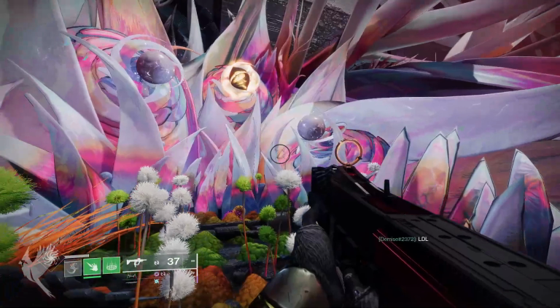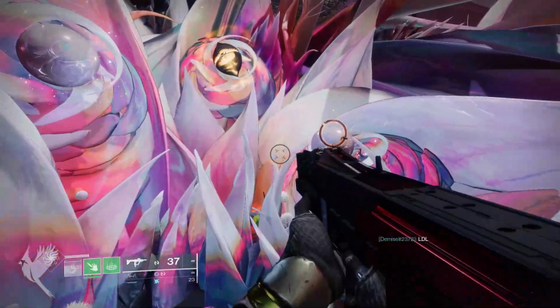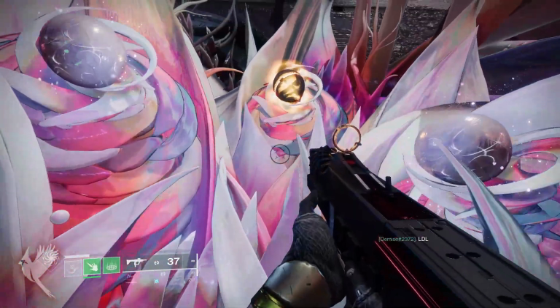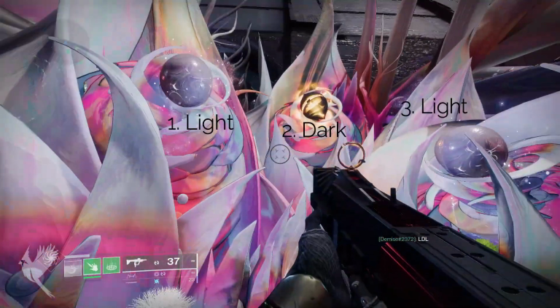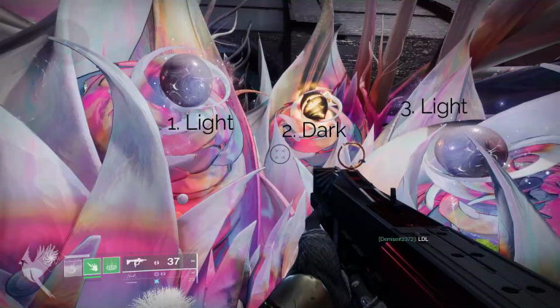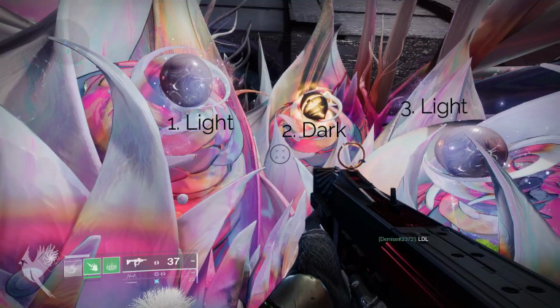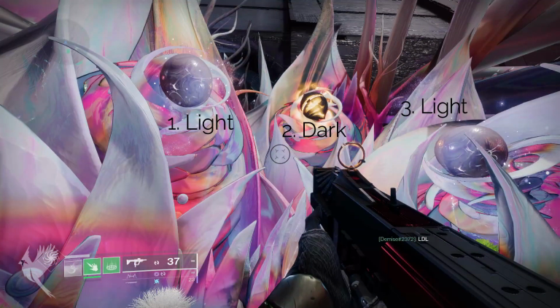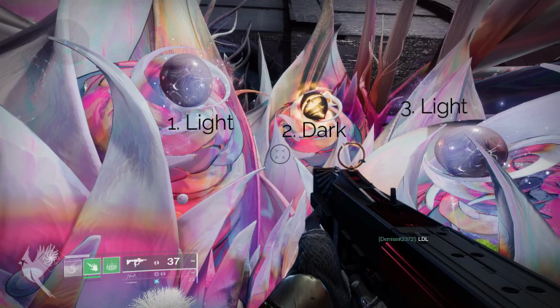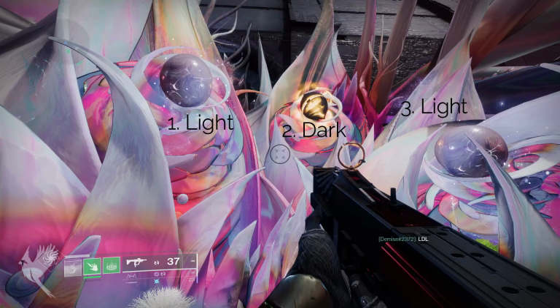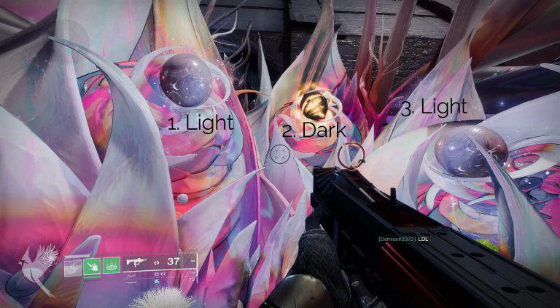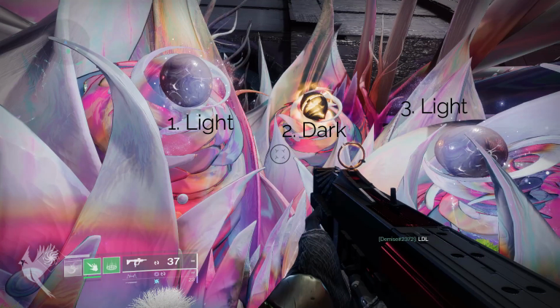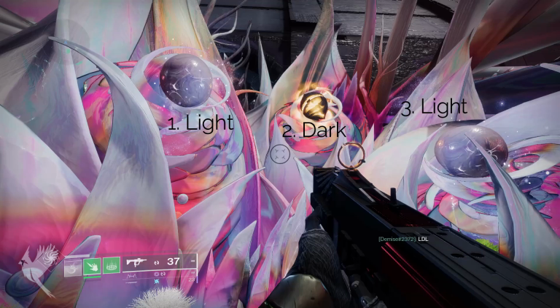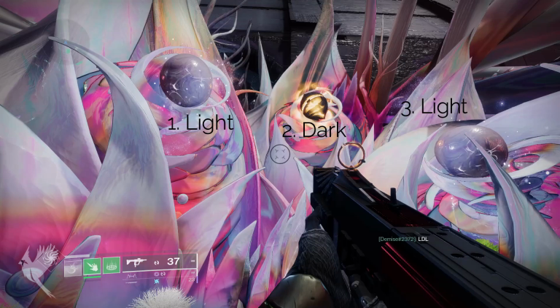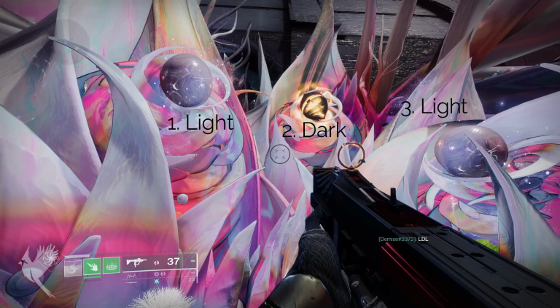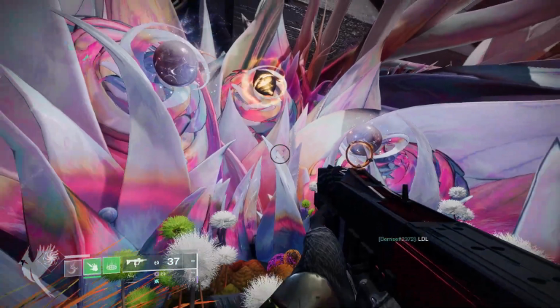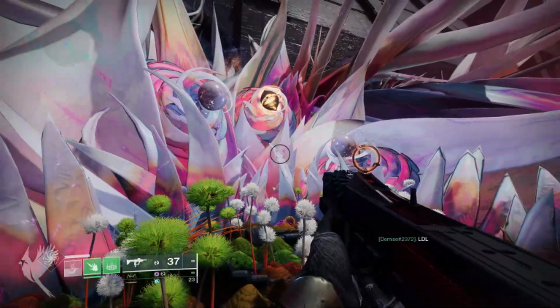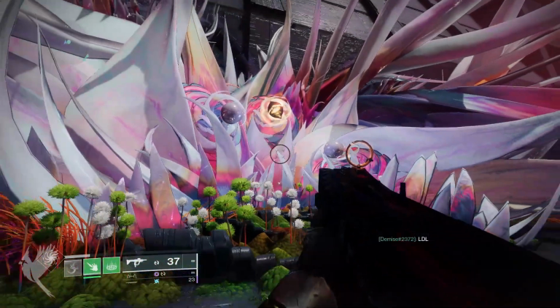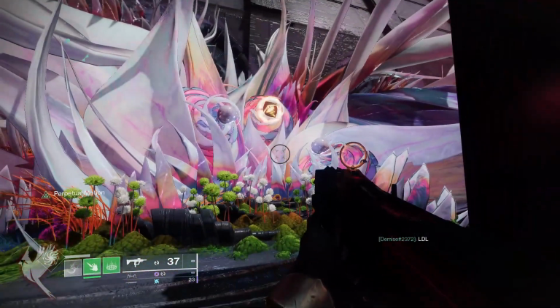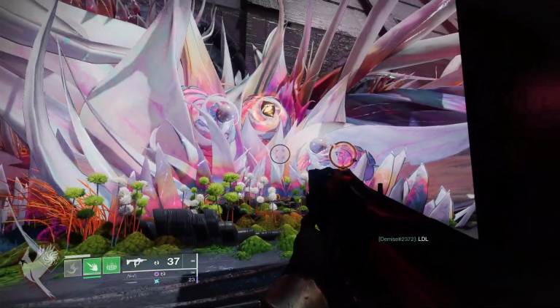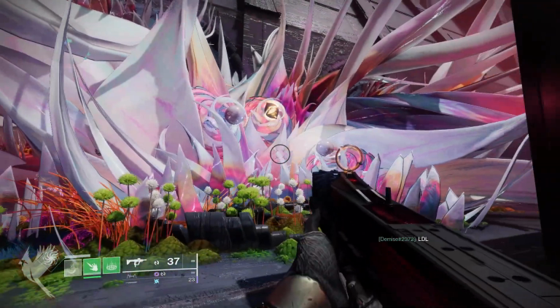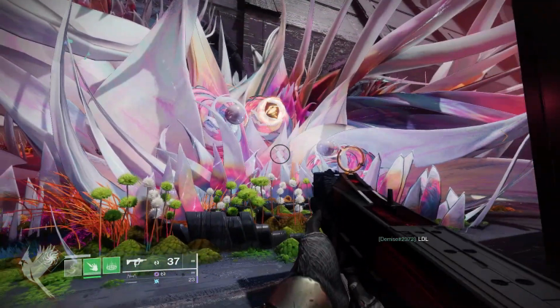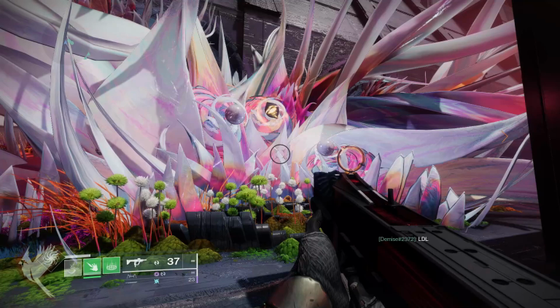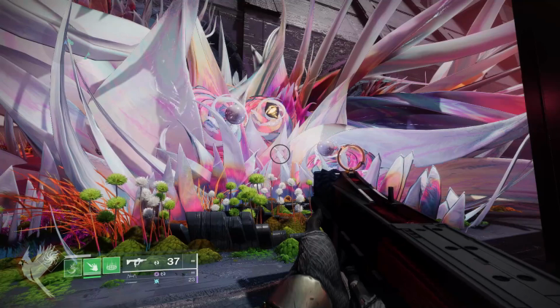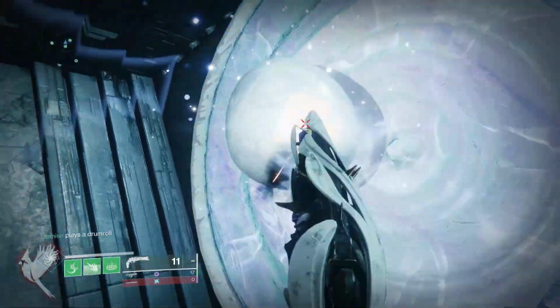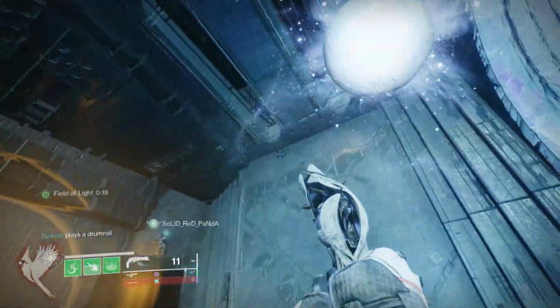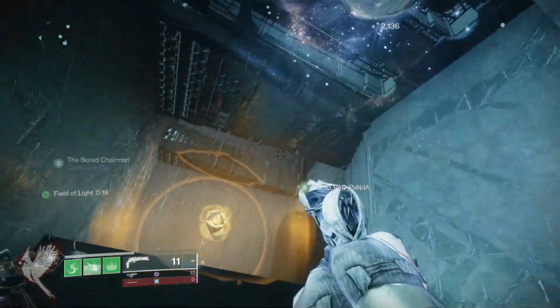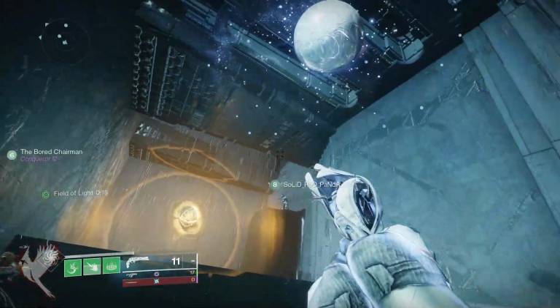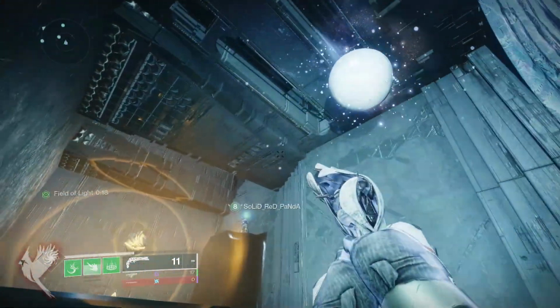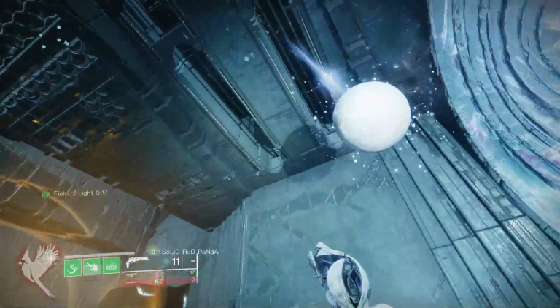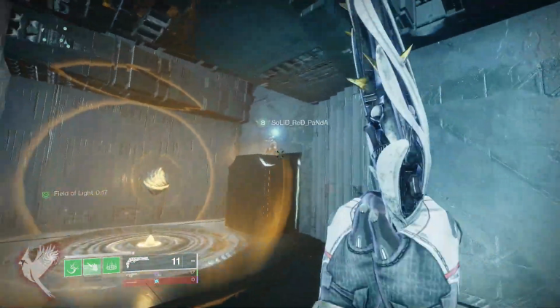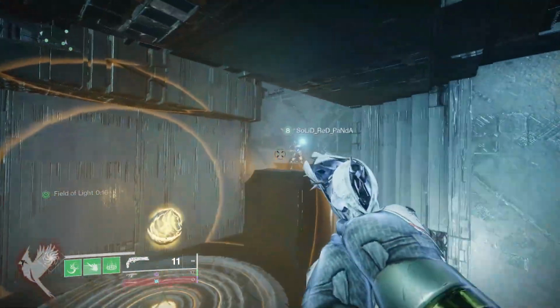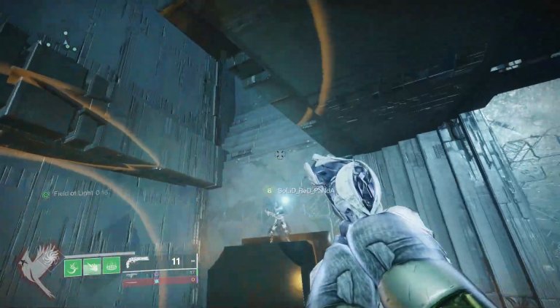For example, if the order of the nodes is light, dark, light, then we must connect the two light nodes together in the first room, the dark nodes in the second room, and then light again in the final room. Each room will have both light and dark nodes available so only connect the correct ones in each room.